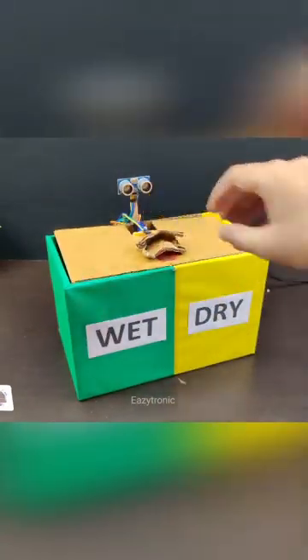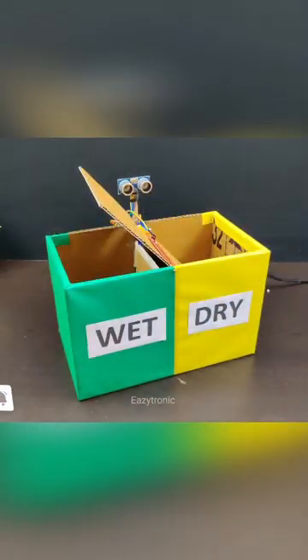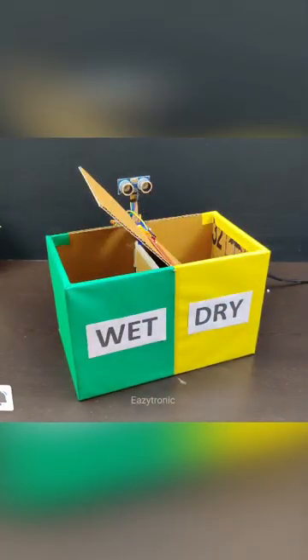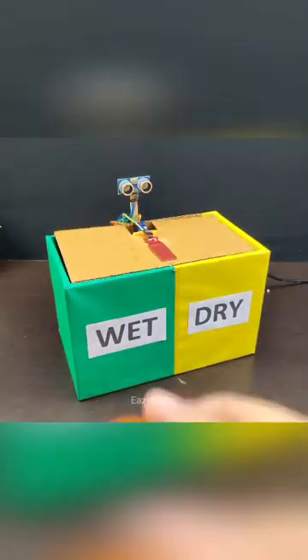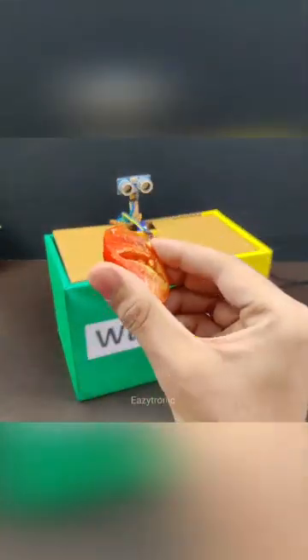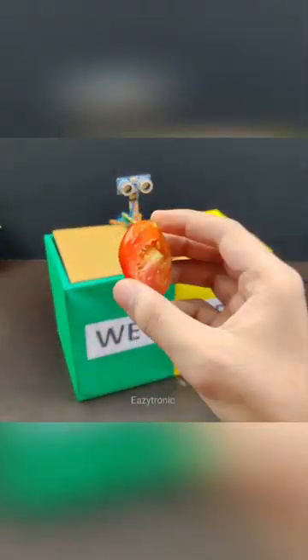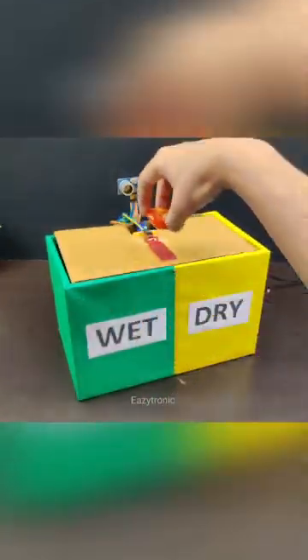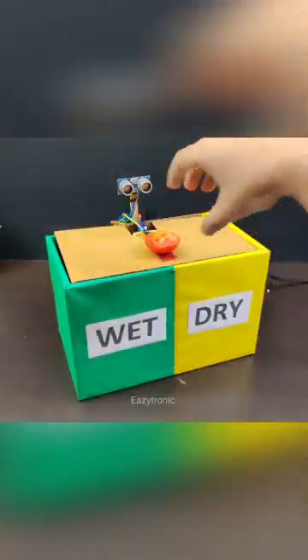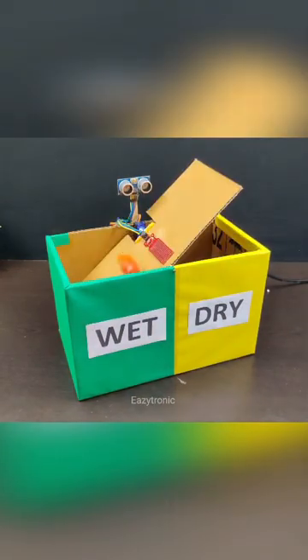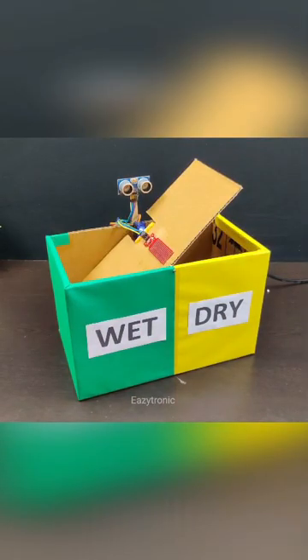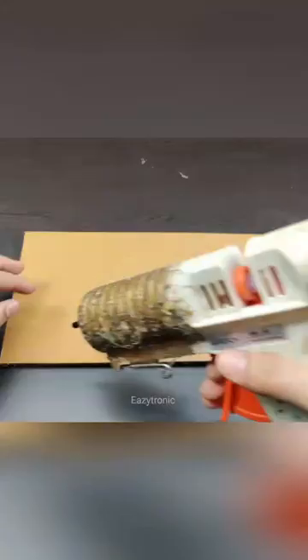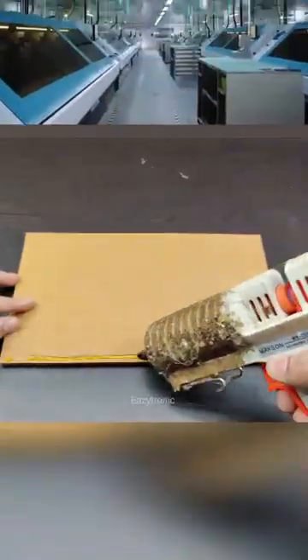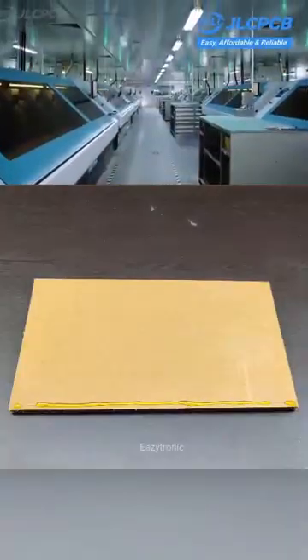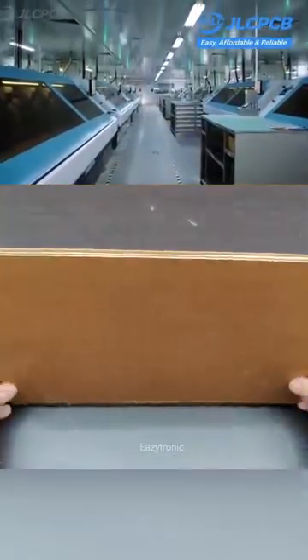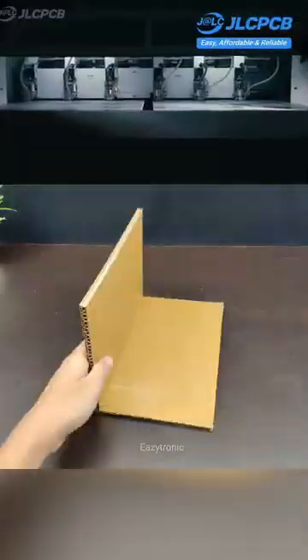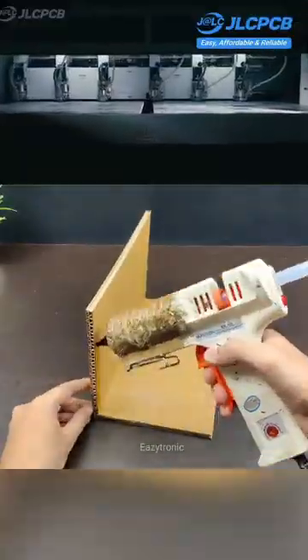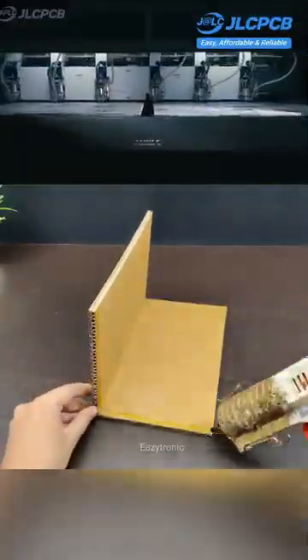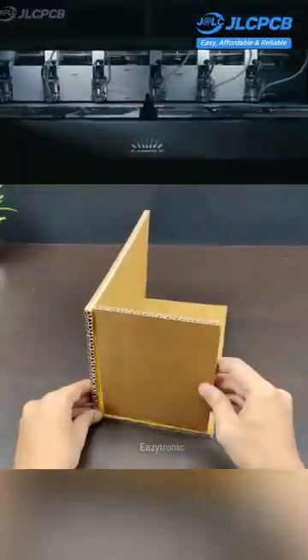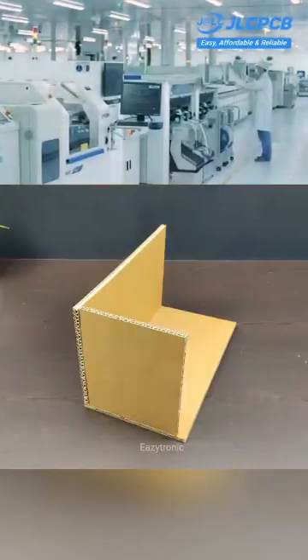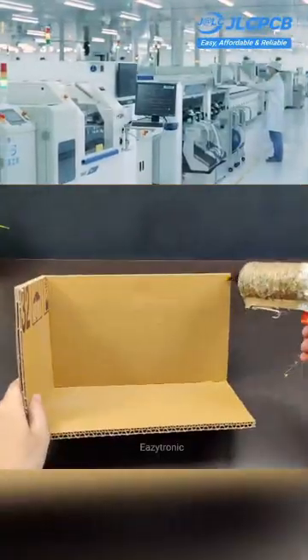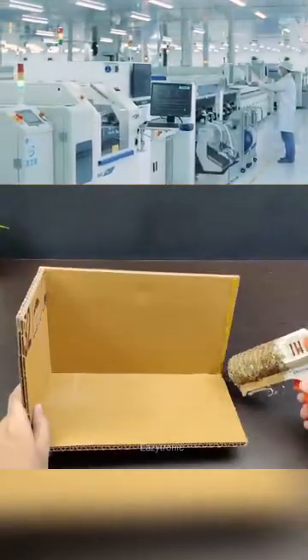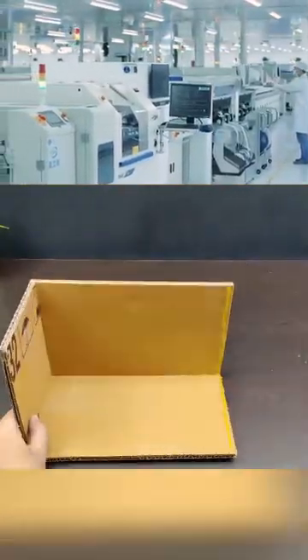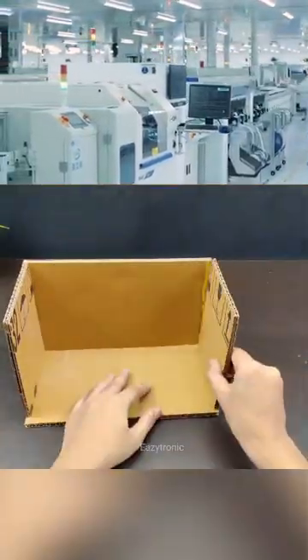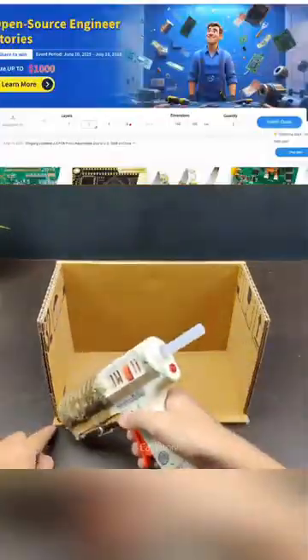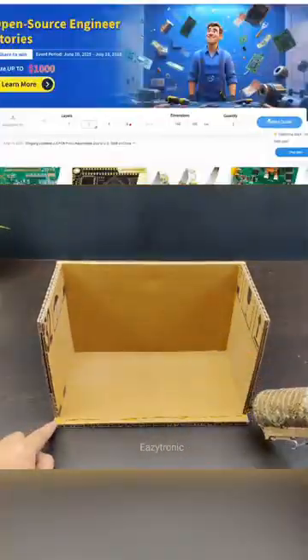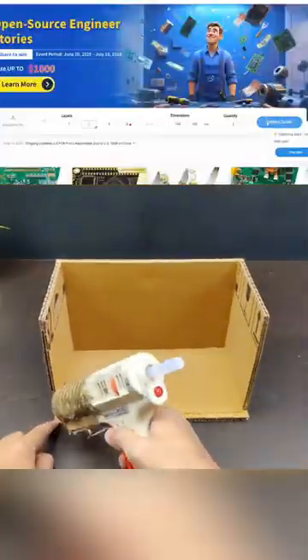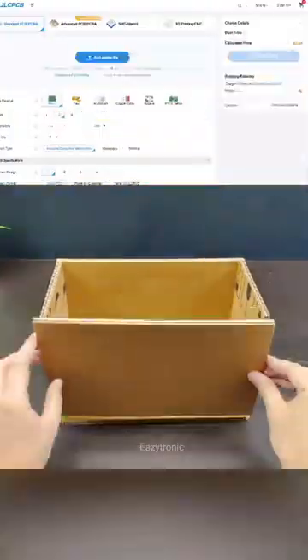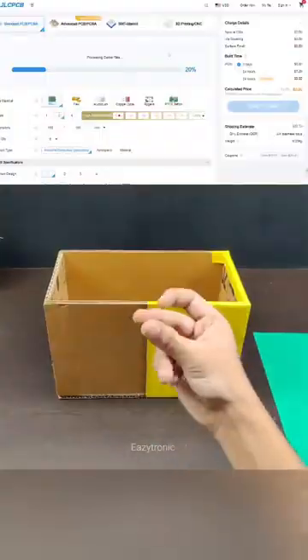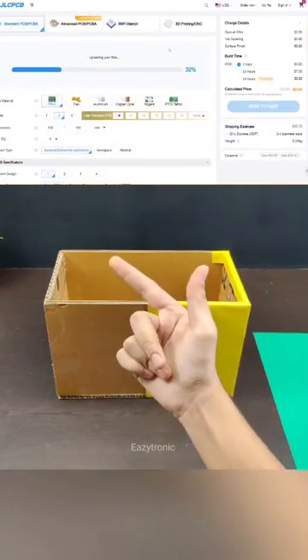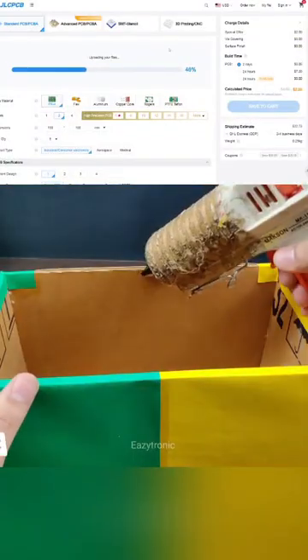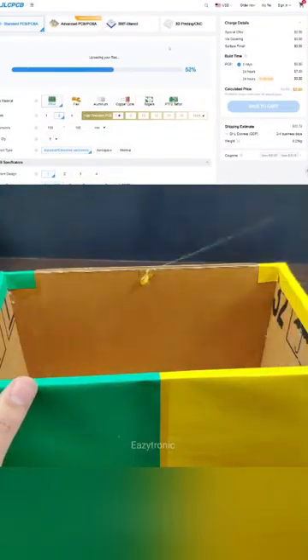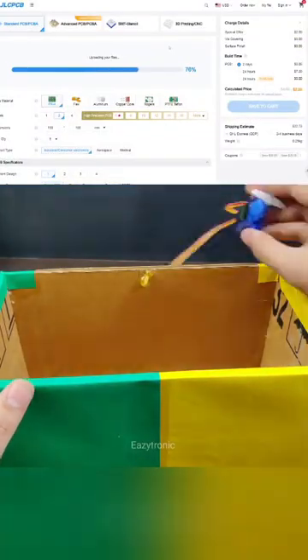Working on a project that deserves a professional touch? Skip the messy wires and build it on a custom PCB made by JLCPCB. Whether it's a robotics build, an IoT gadget, or your next big invention, a custom PCB makes your project stronger, neater, and ready to impress.